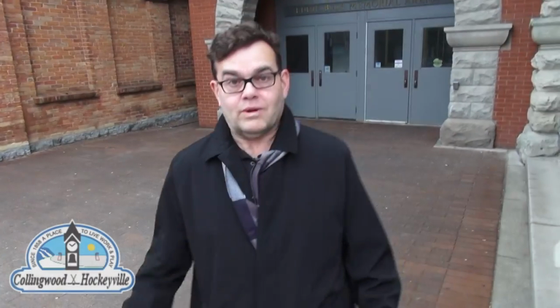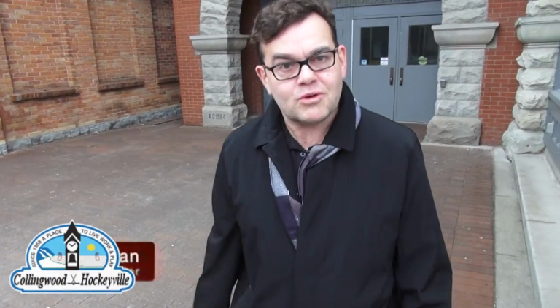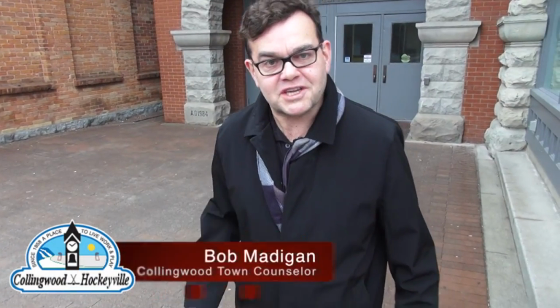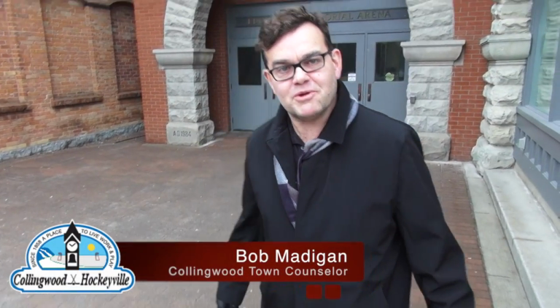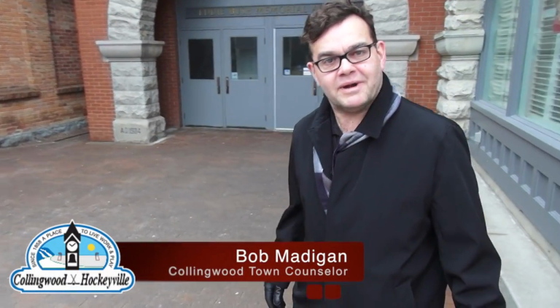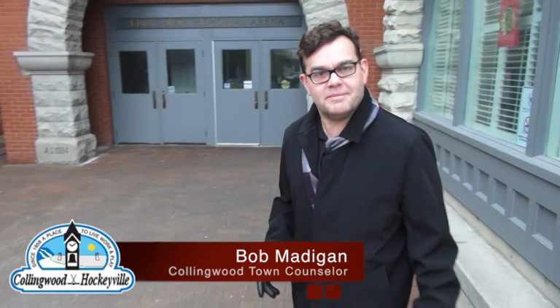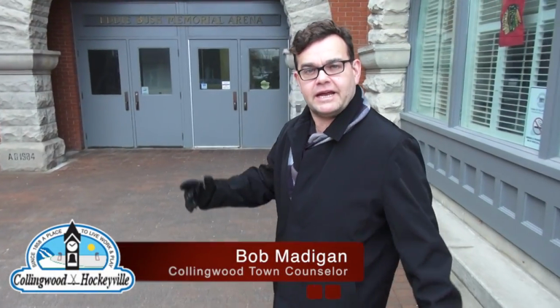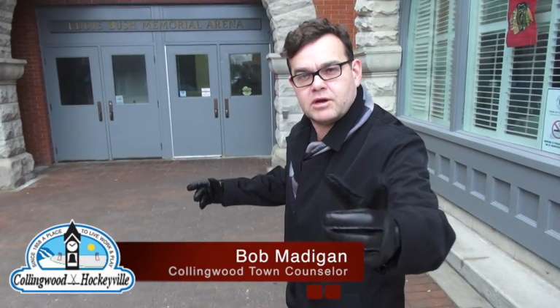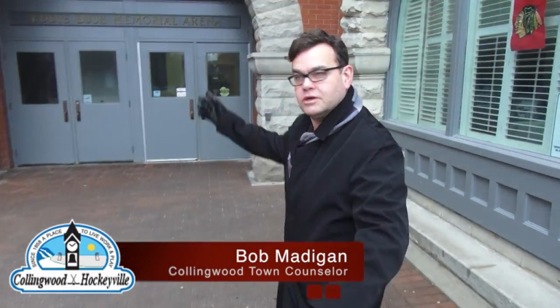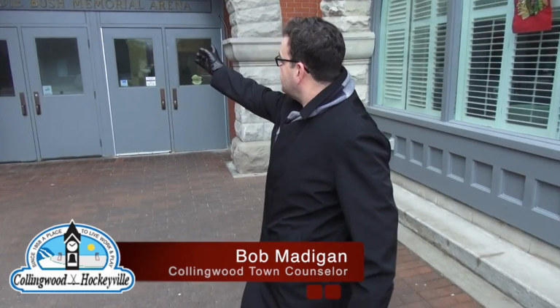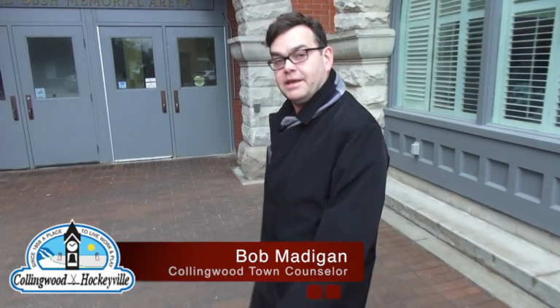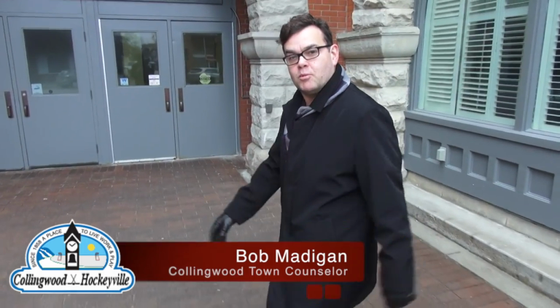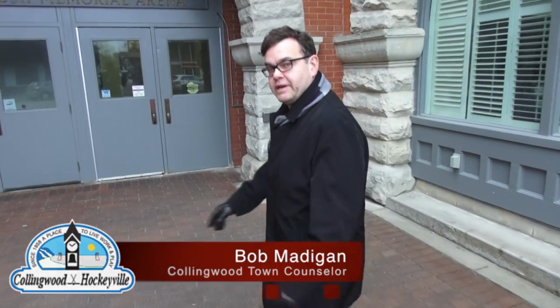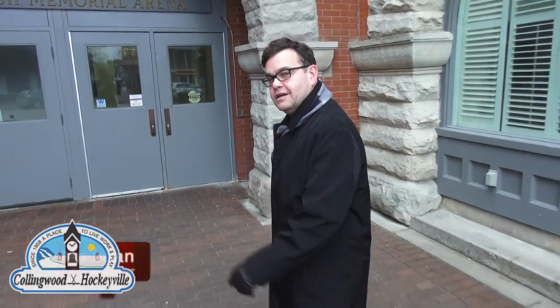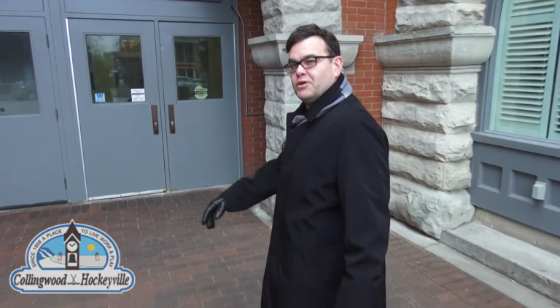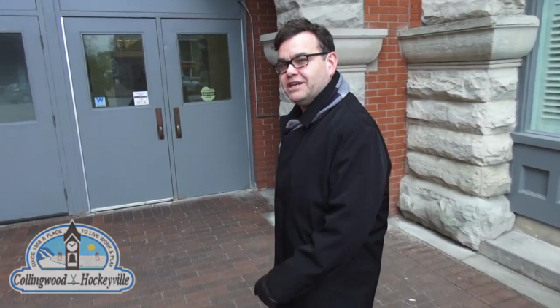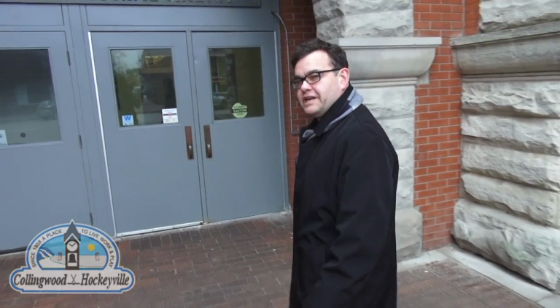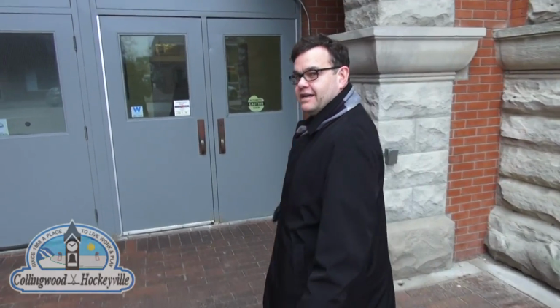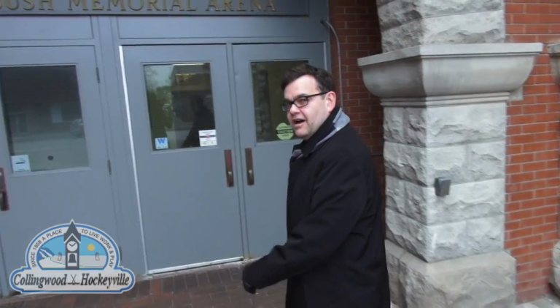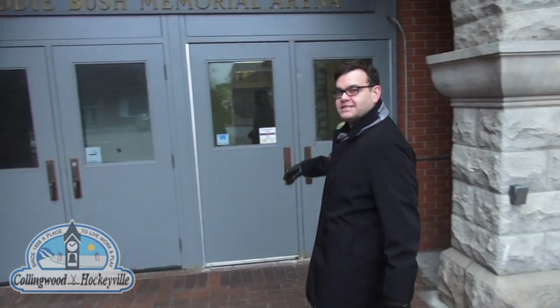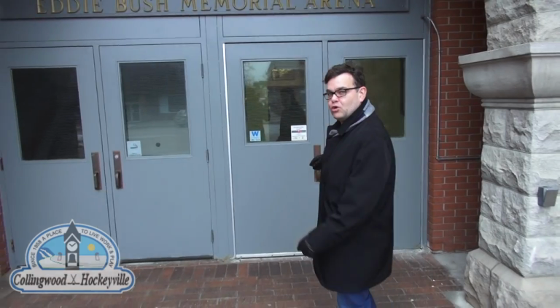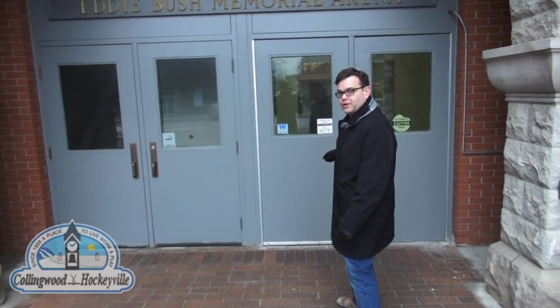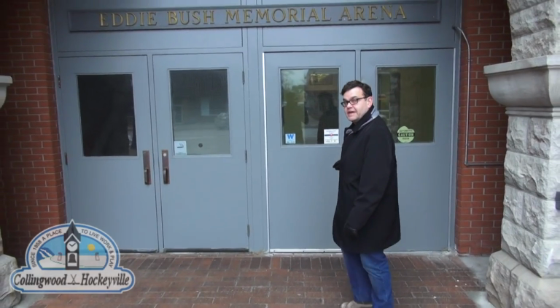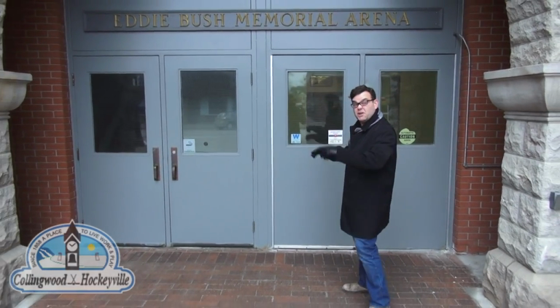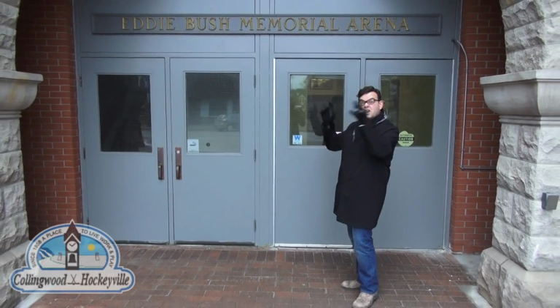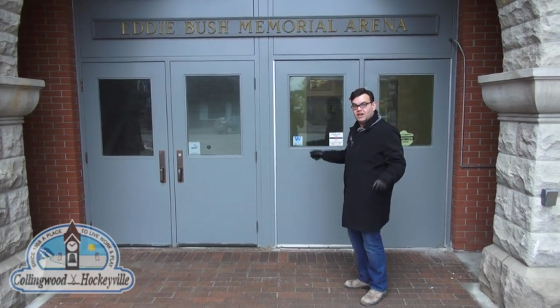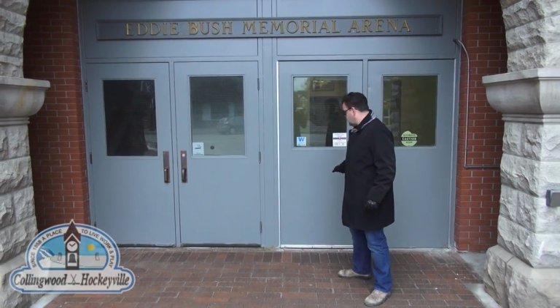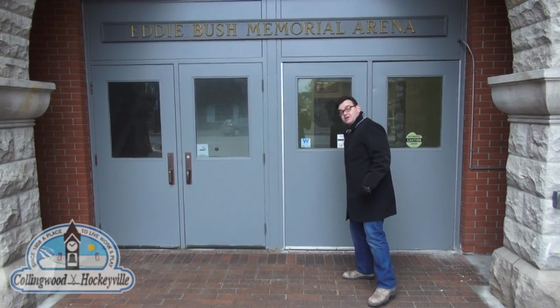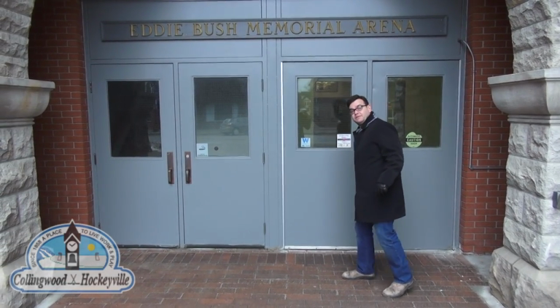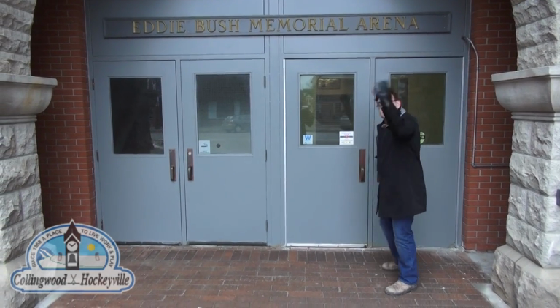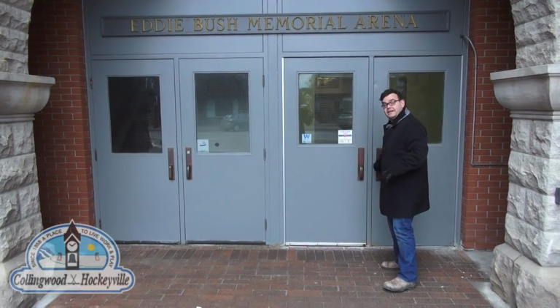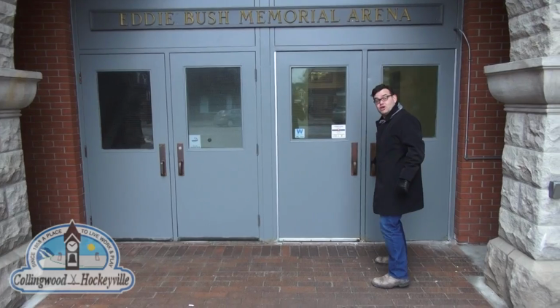Well hello Craft Hockeyville, how are you? My name is Bob Madigan and I want to welcome you to the Eddie Bush Memorial Arena, built in 1949 on the backs of local shipbuilders in an inverted hull concept. Come on in, let's have a look.